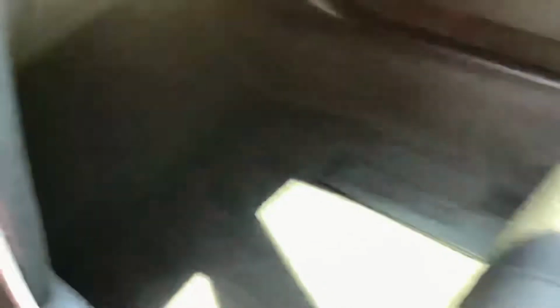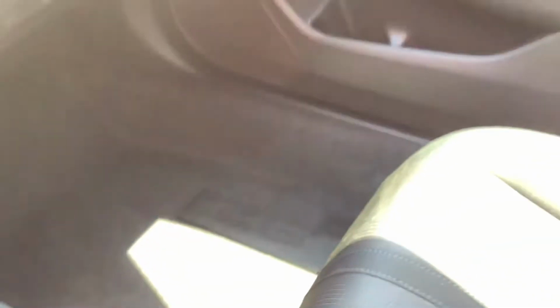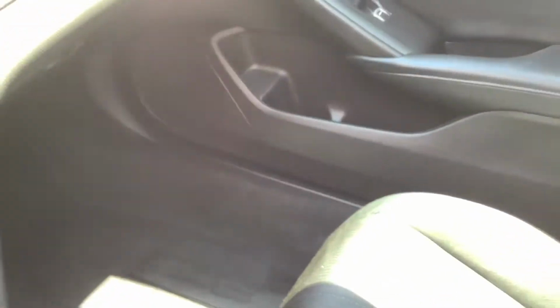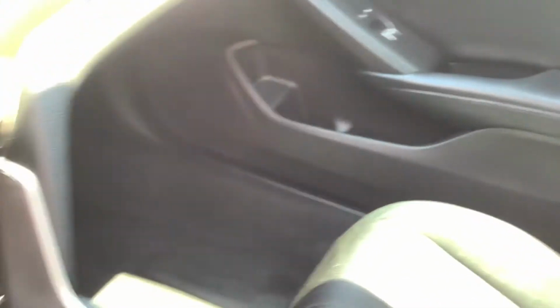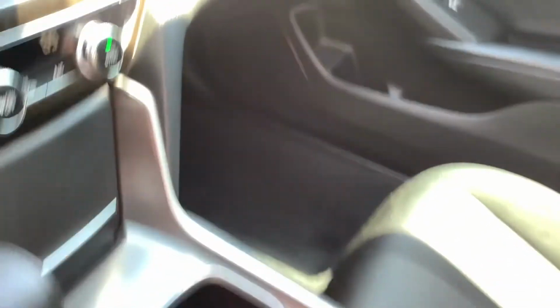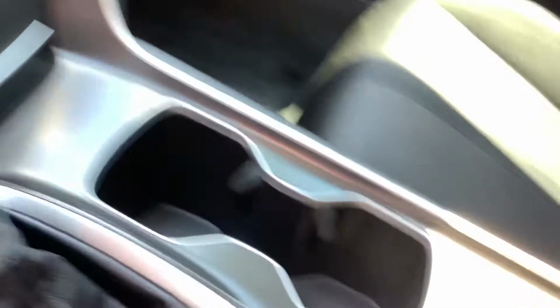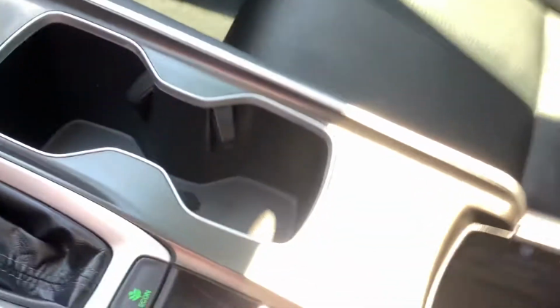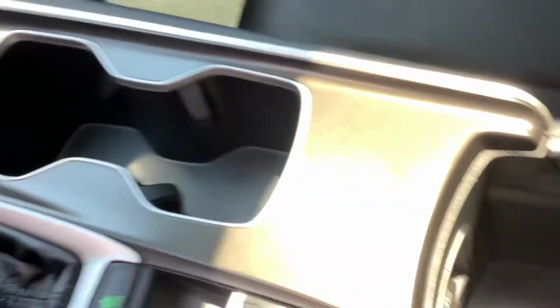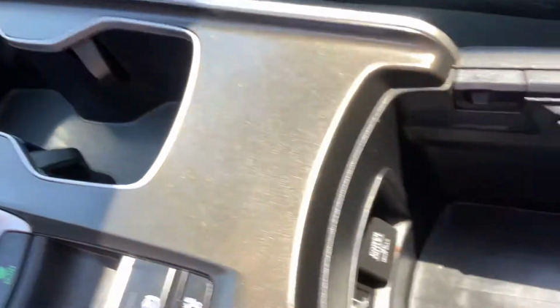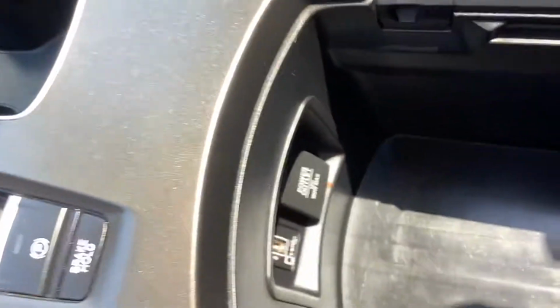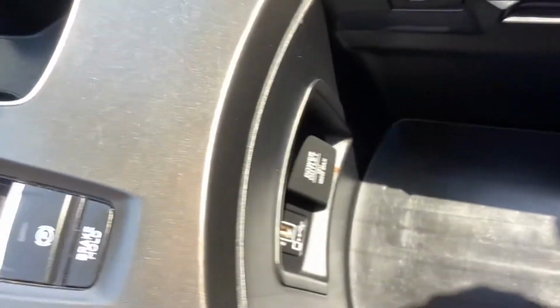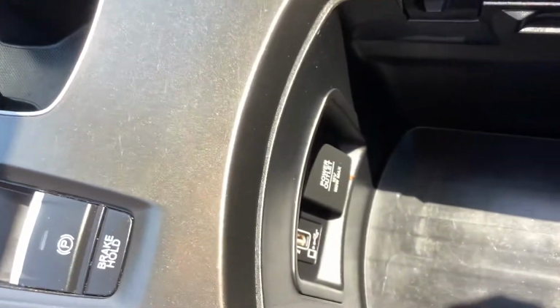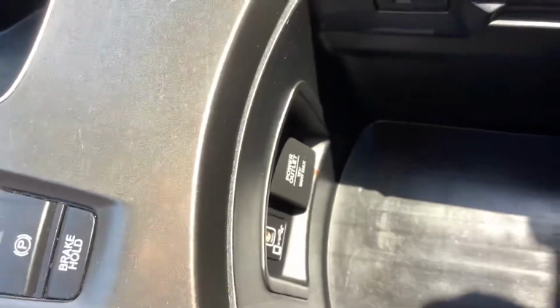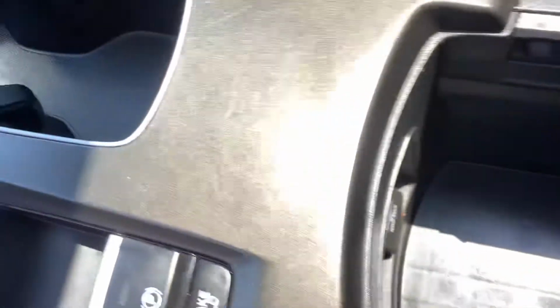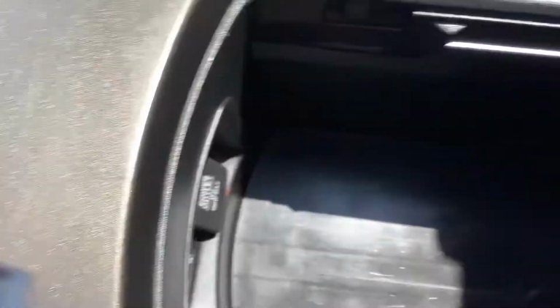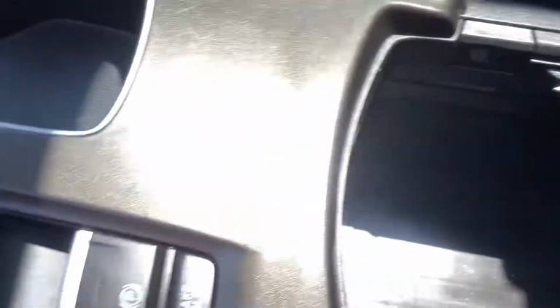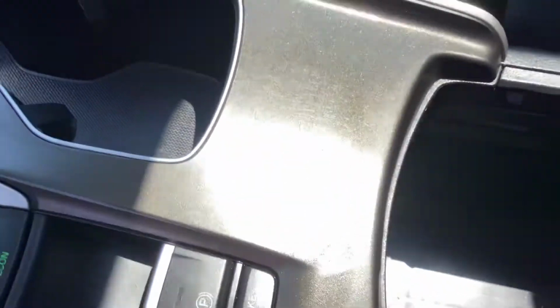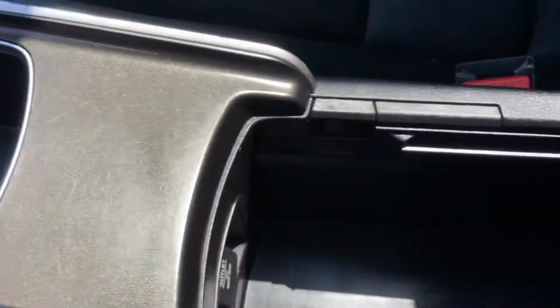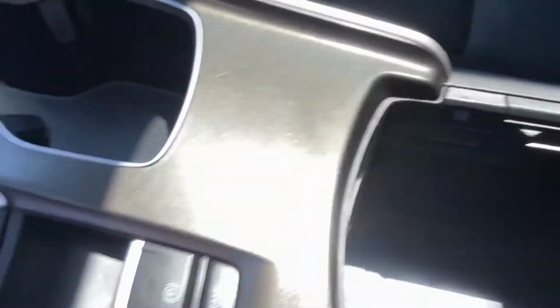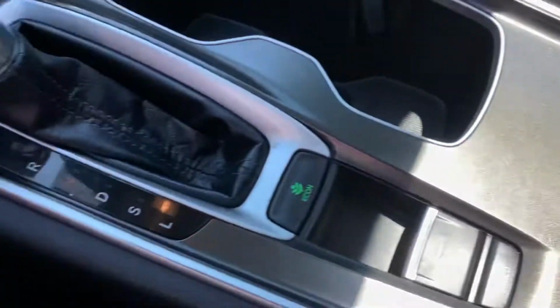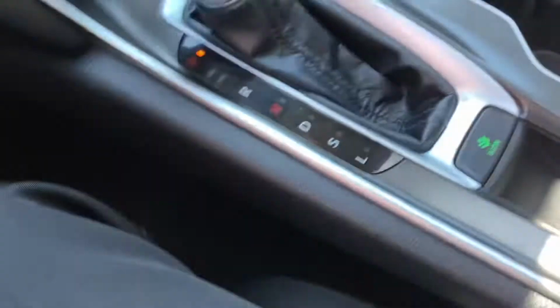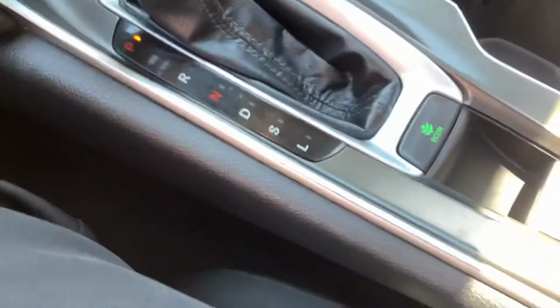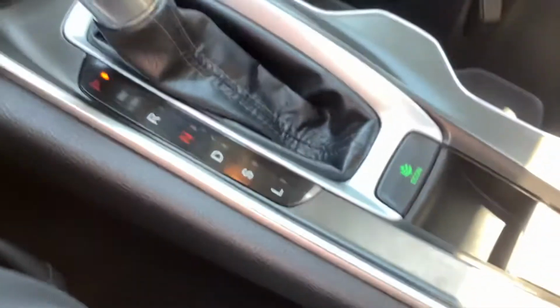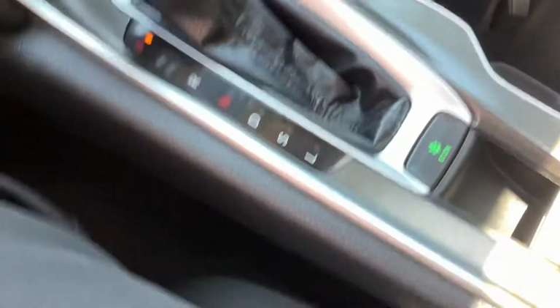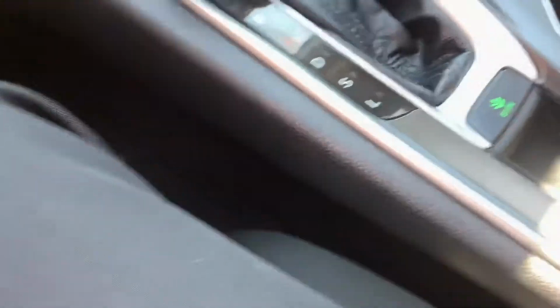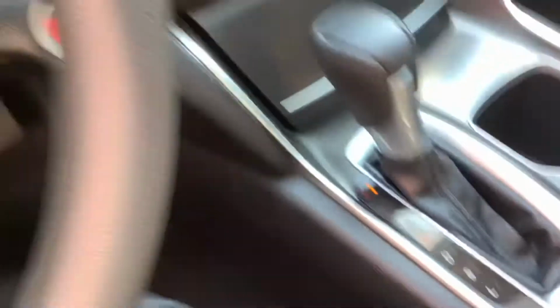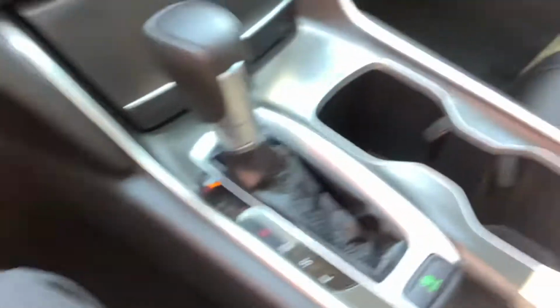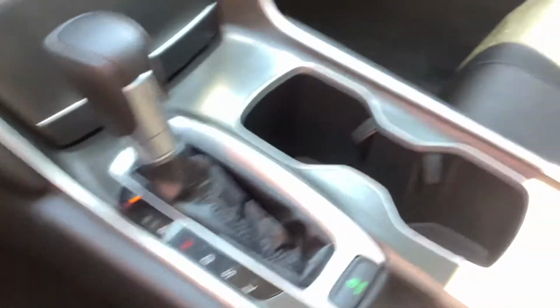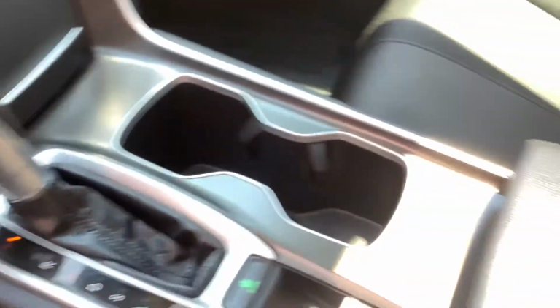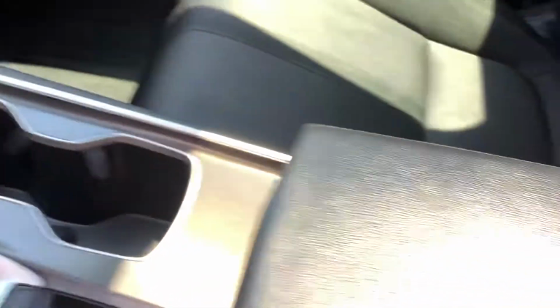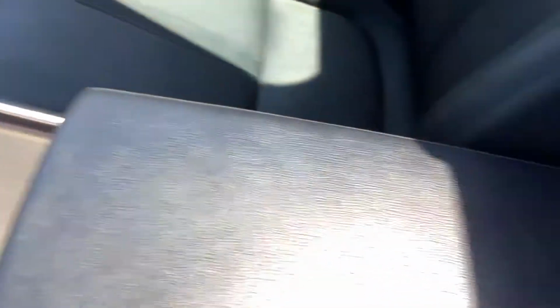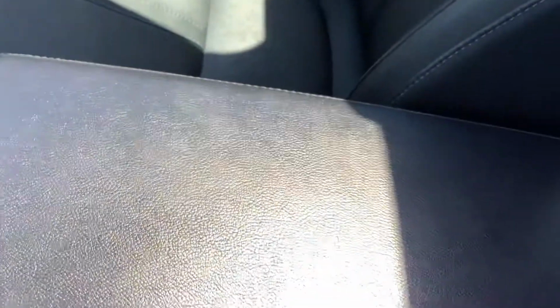Looking at the glove box, it's got the owner's manual in there. Inside the center console you have another power outlet, a USB connection, plenty of storage, and a nice leather-wrapped armrest.